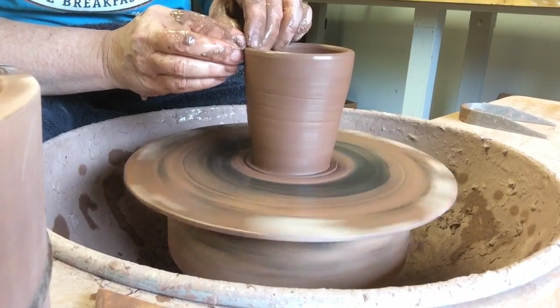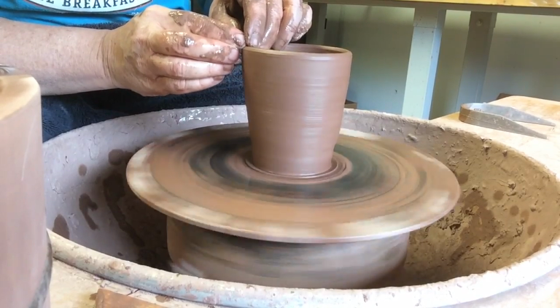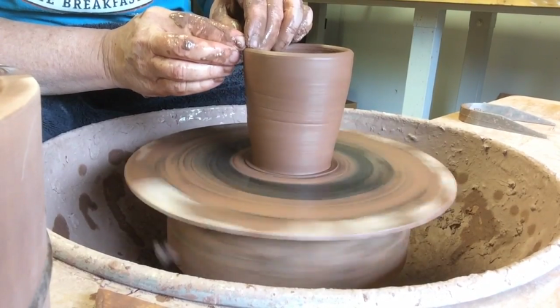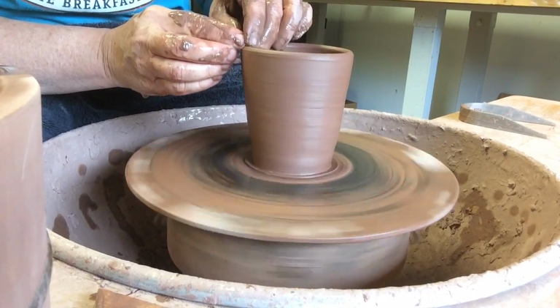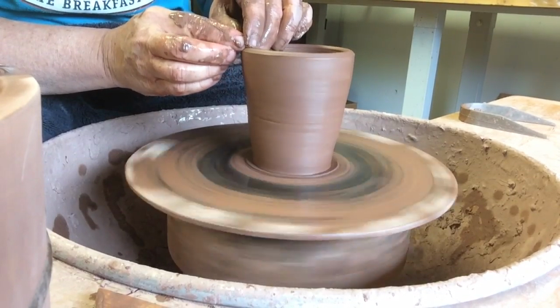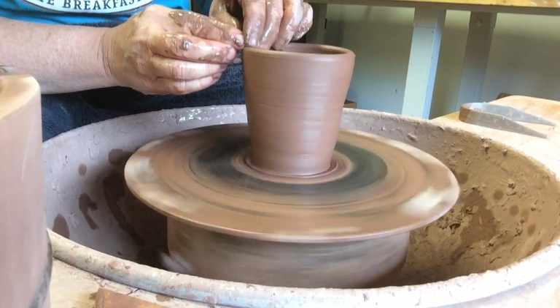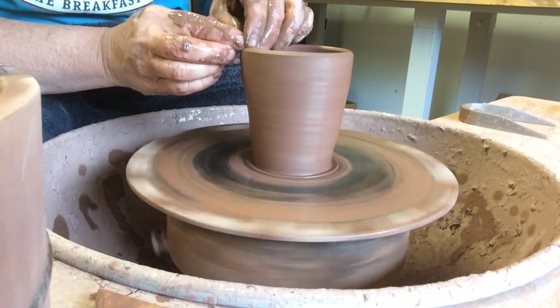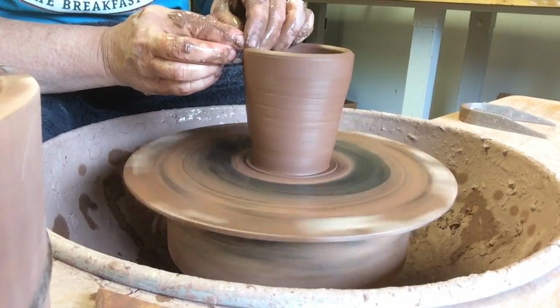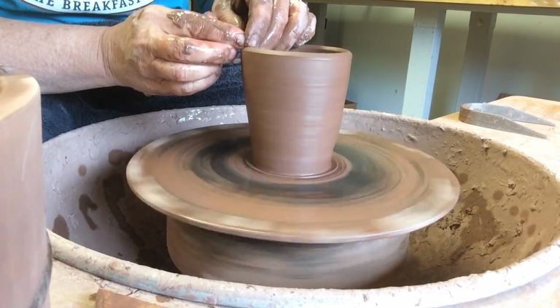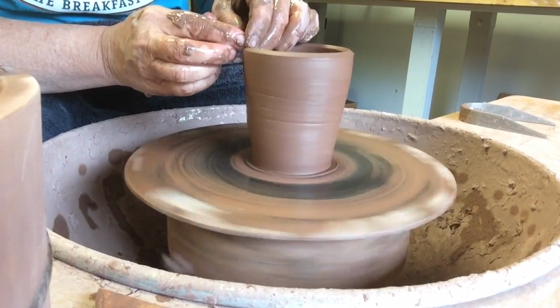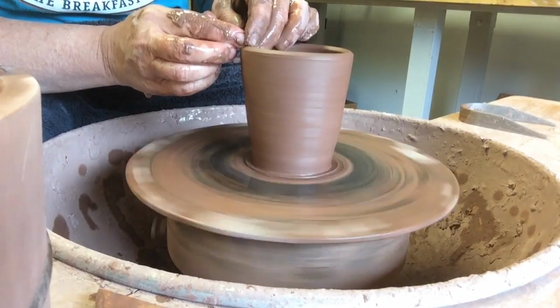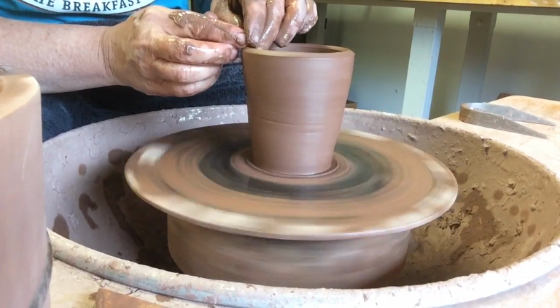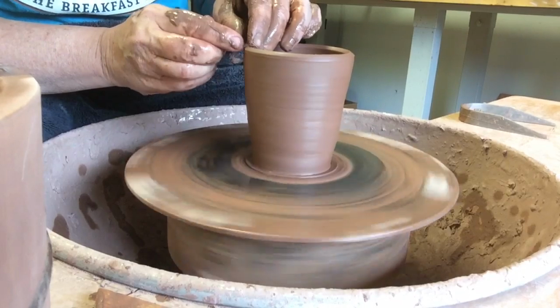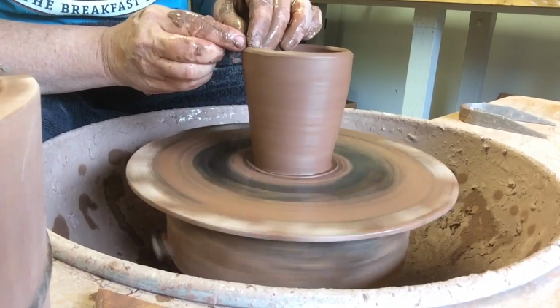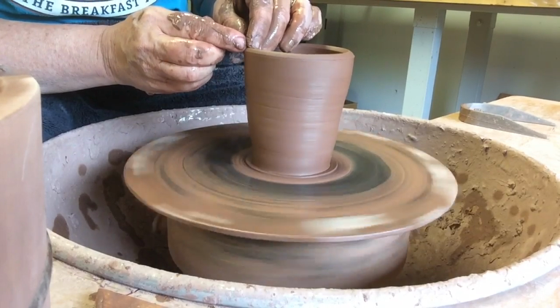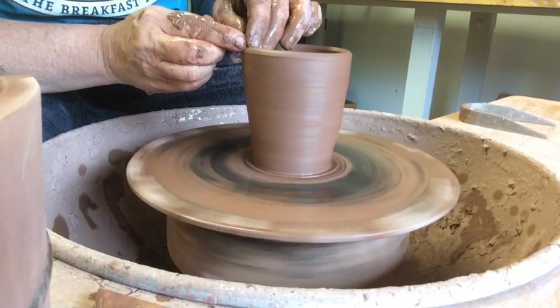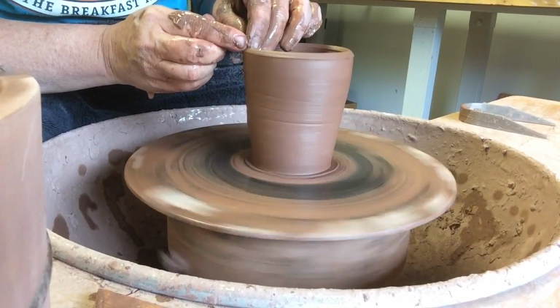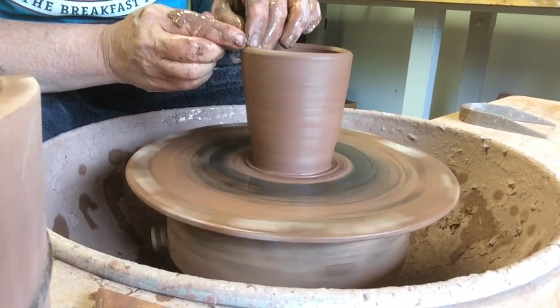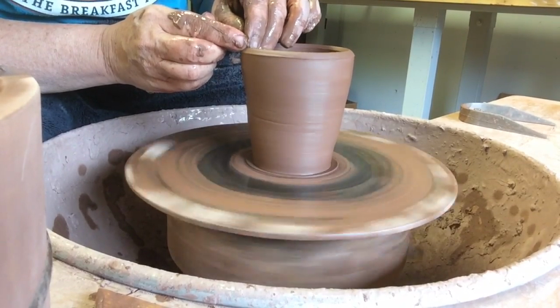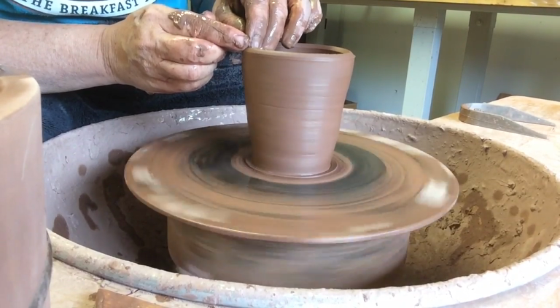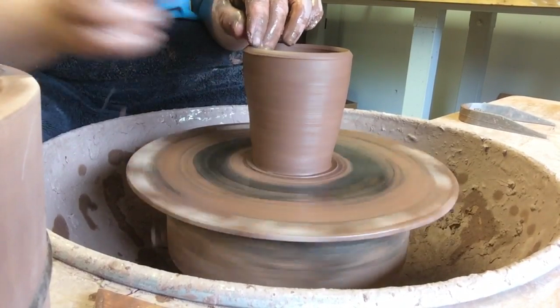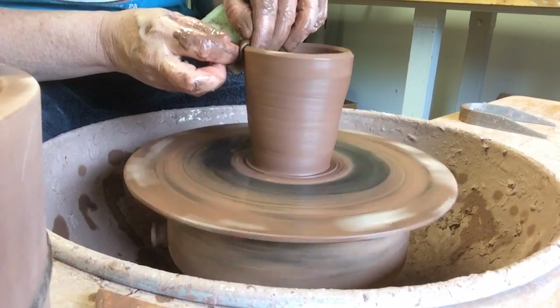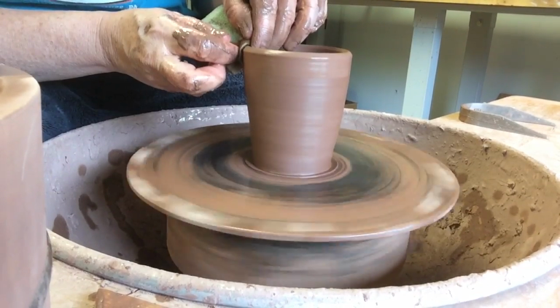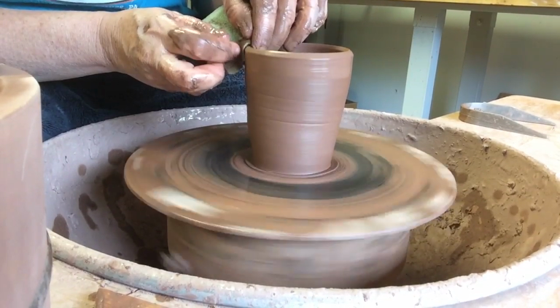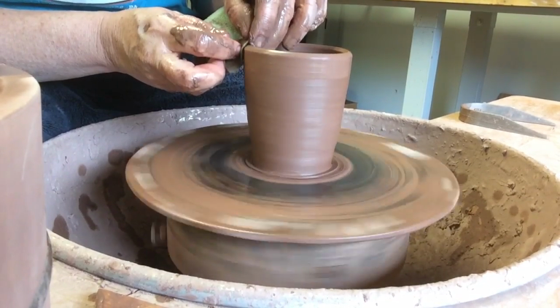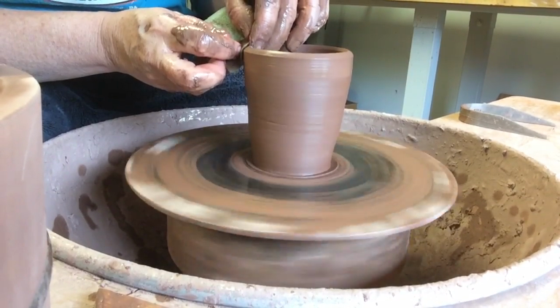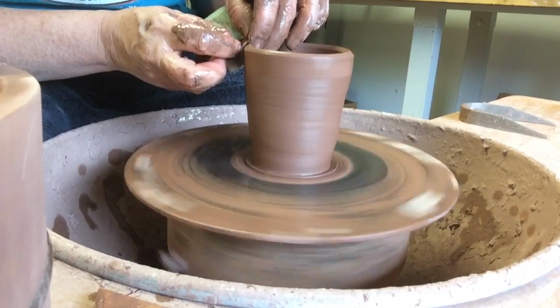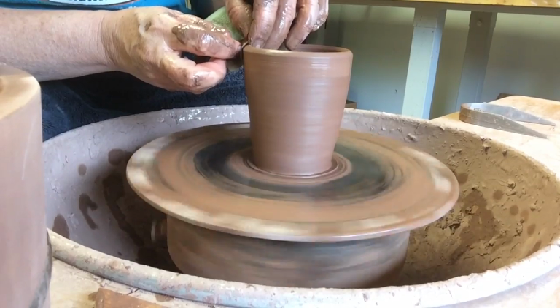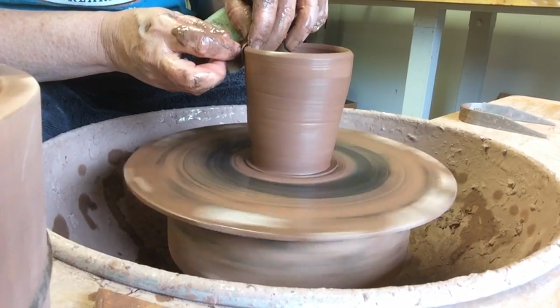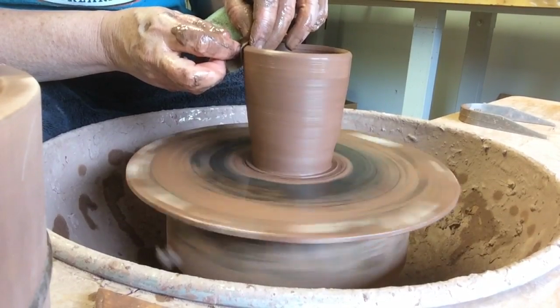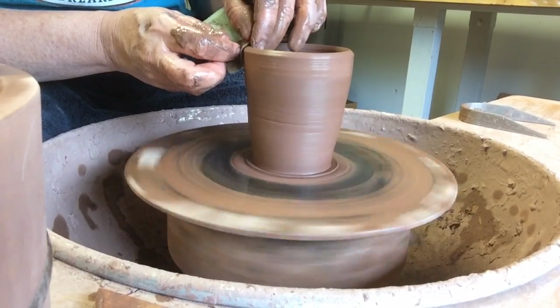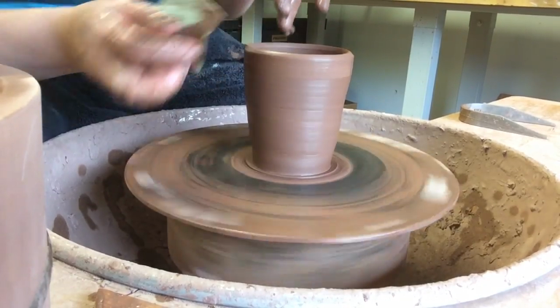I'm going to give that top a little bit of a bevel for sipping. I can reinforce that when we're done, but I'll start it now.